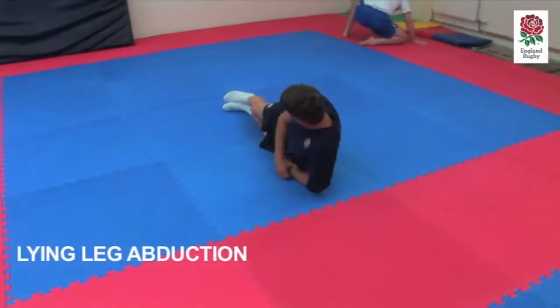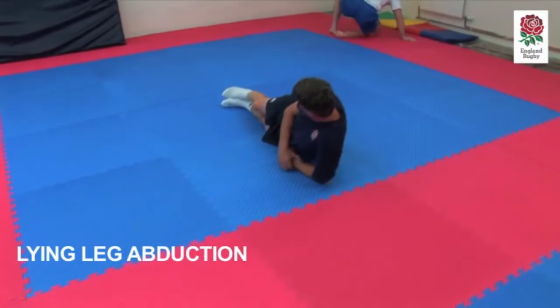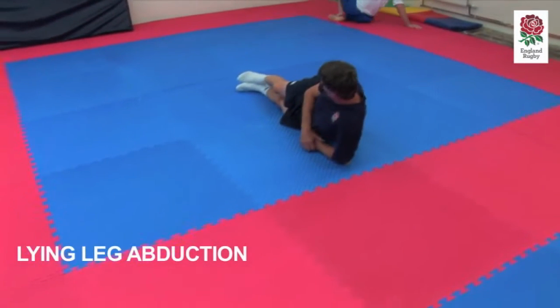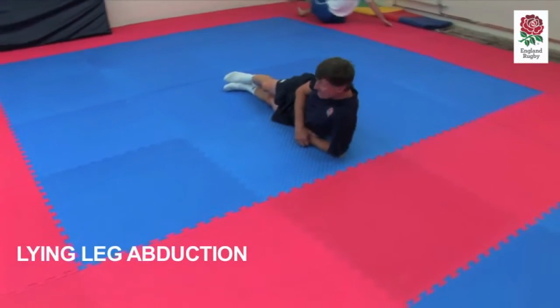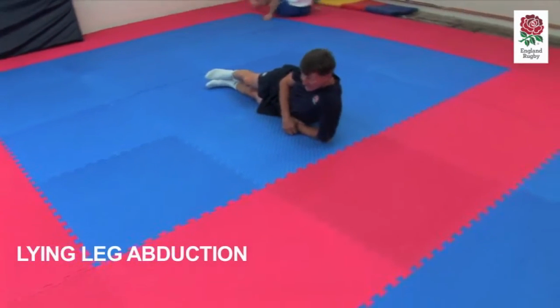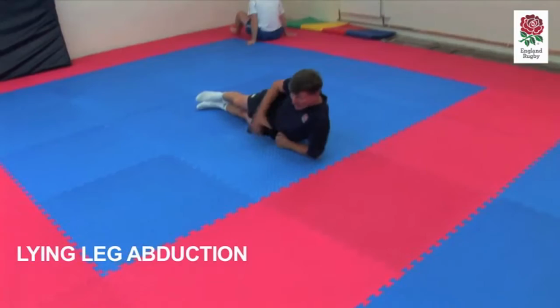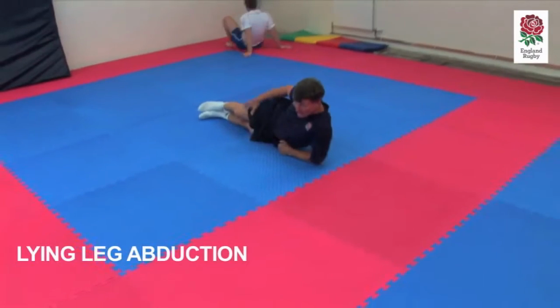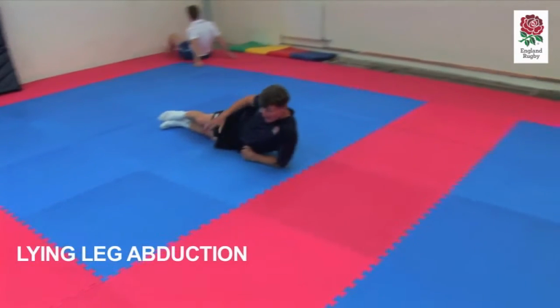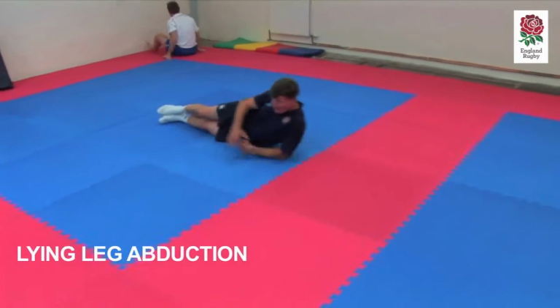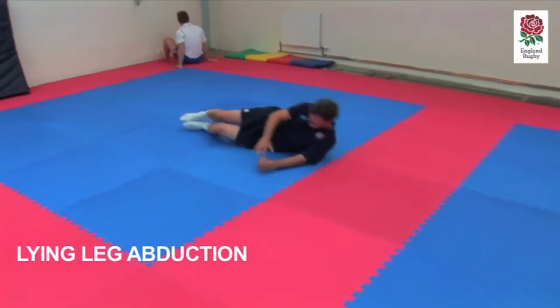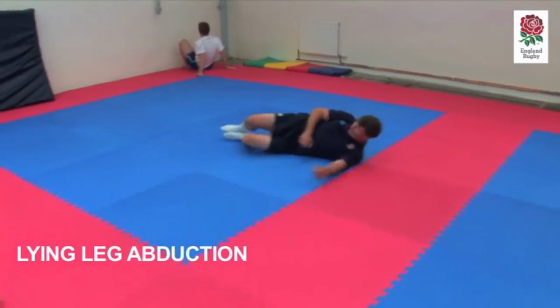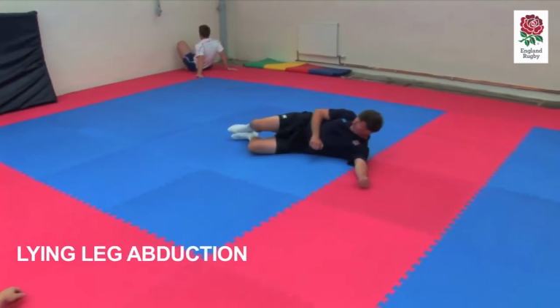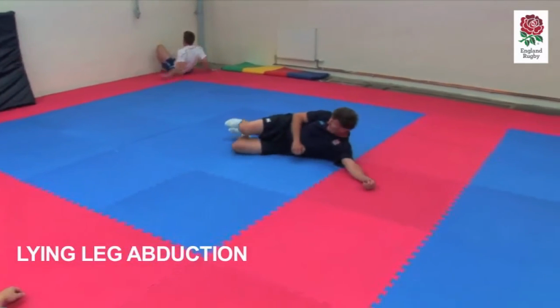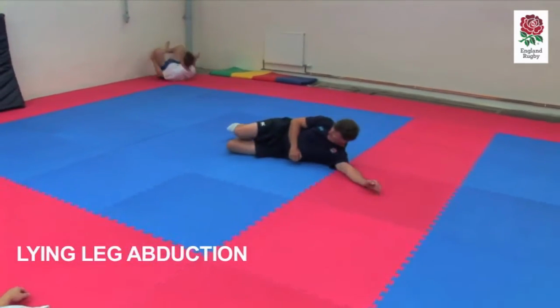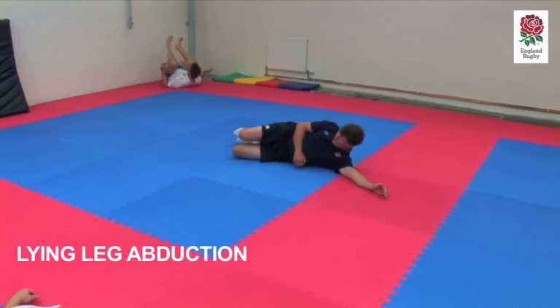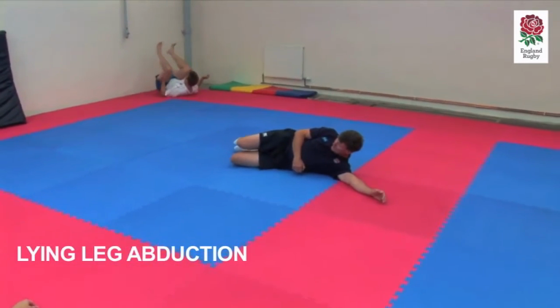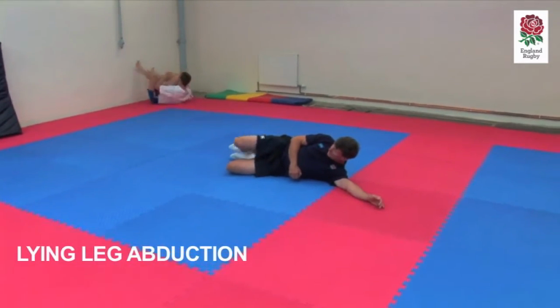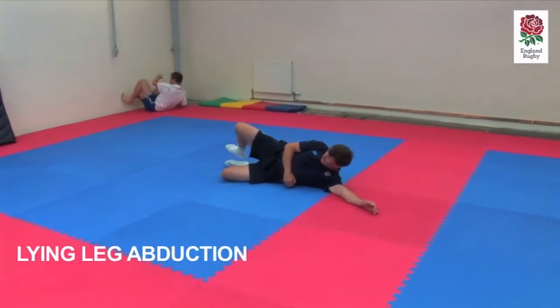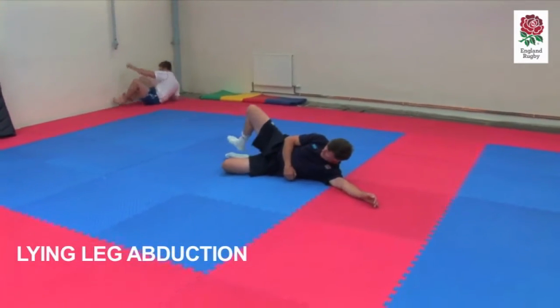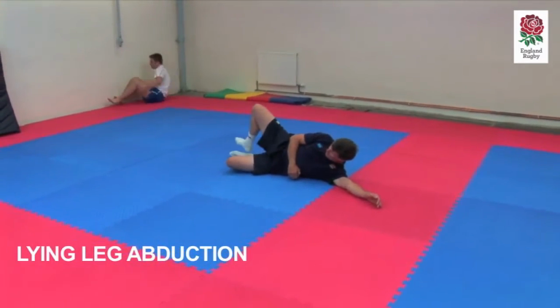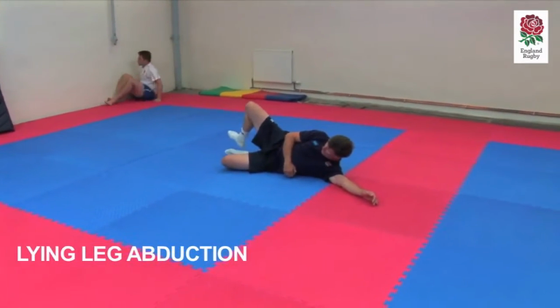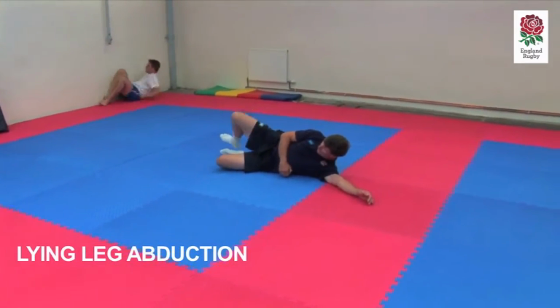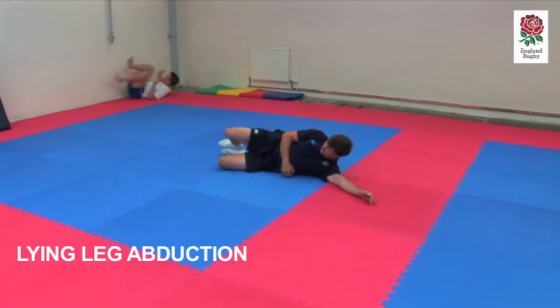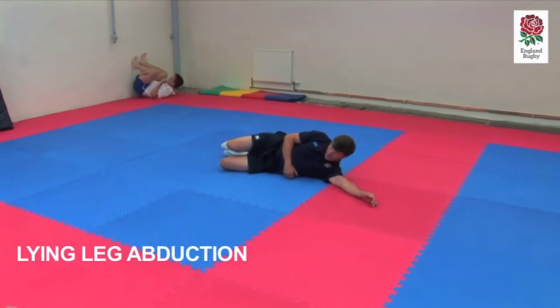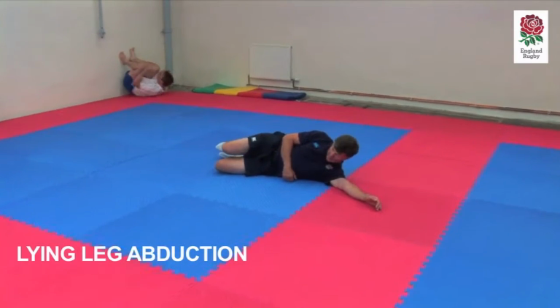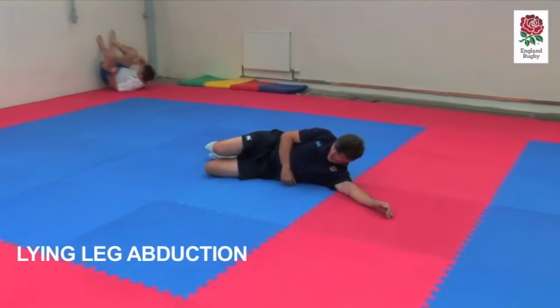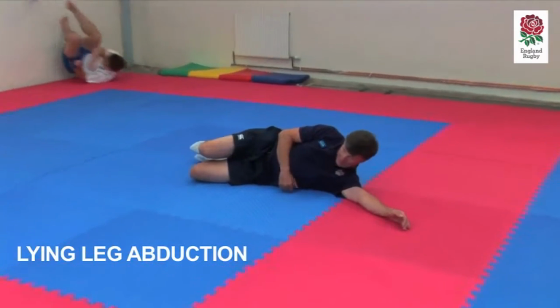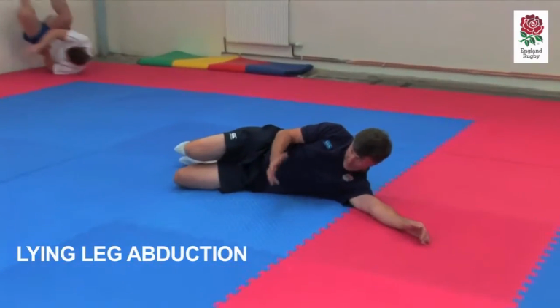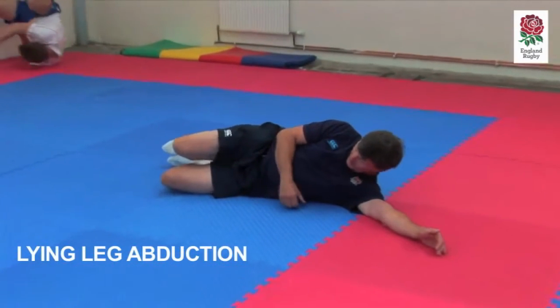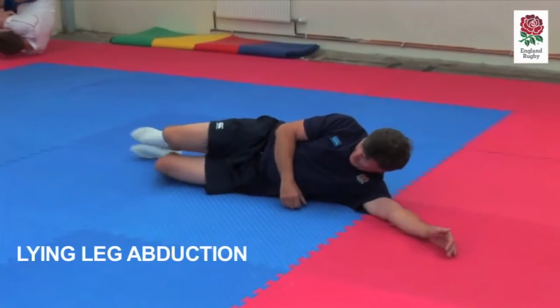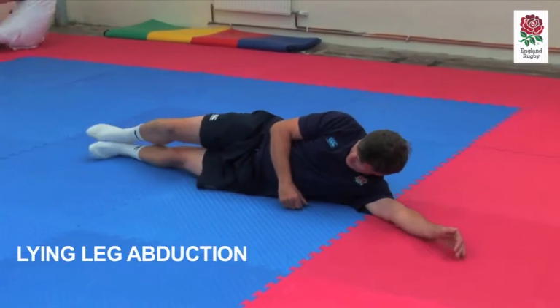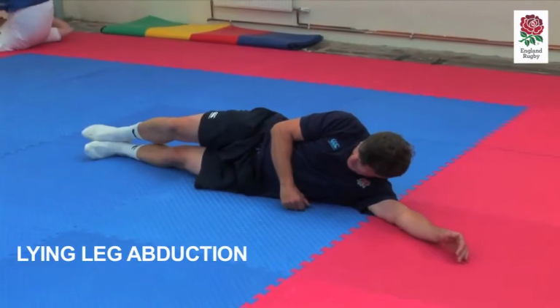What we're going to do is raise our leg. For the video purposes, we can either just do a really quite gentle one like that, or it's where more advanced, obviously.